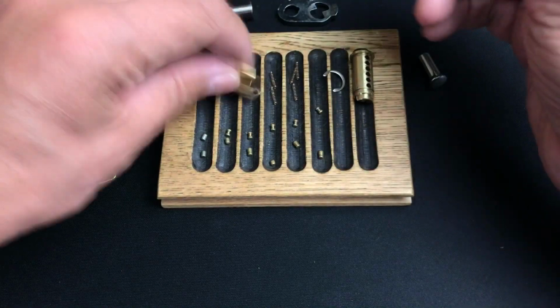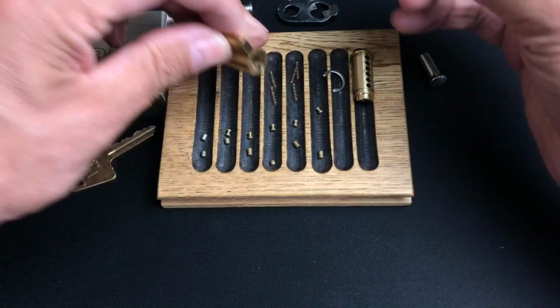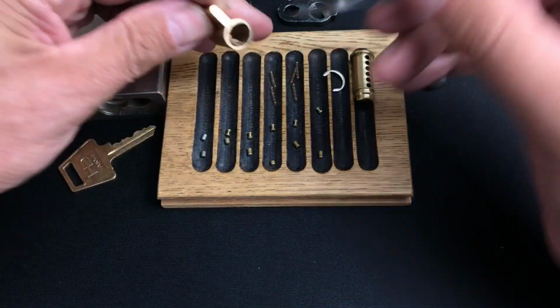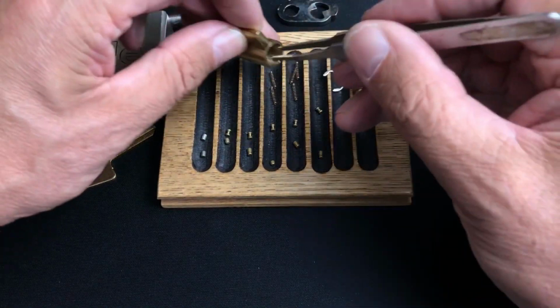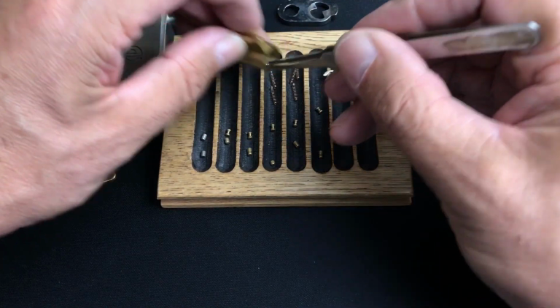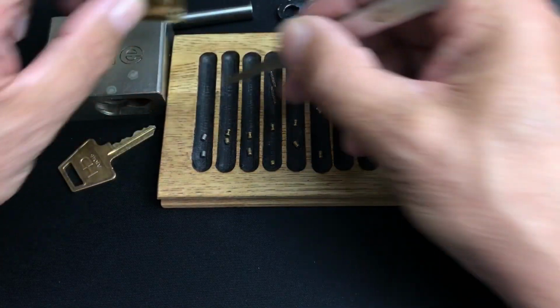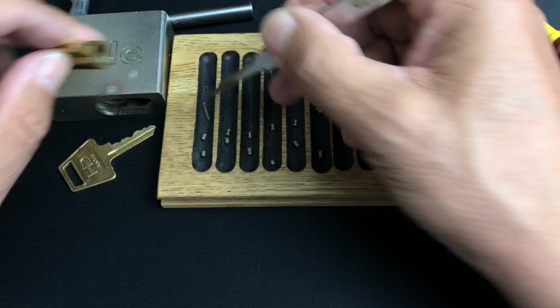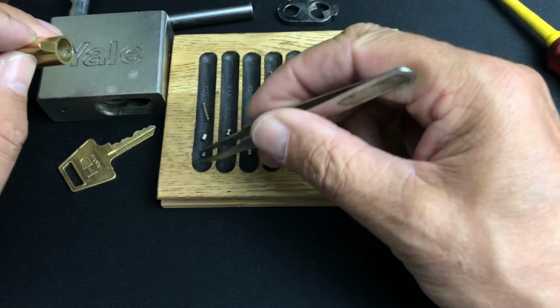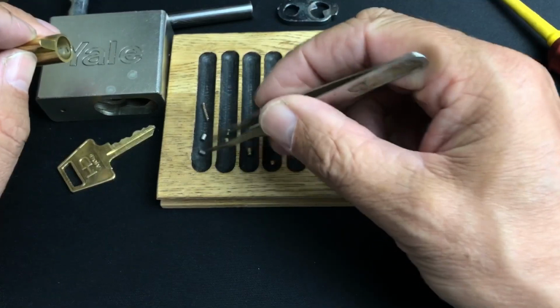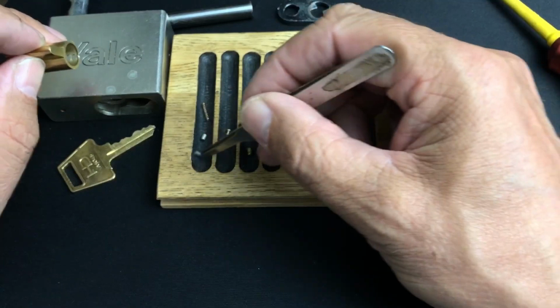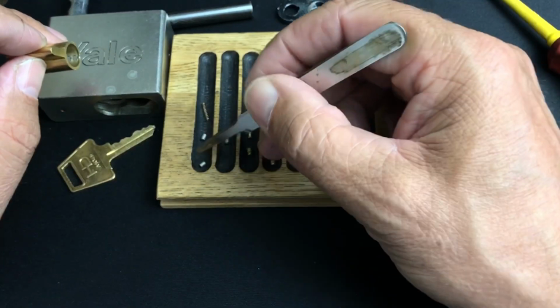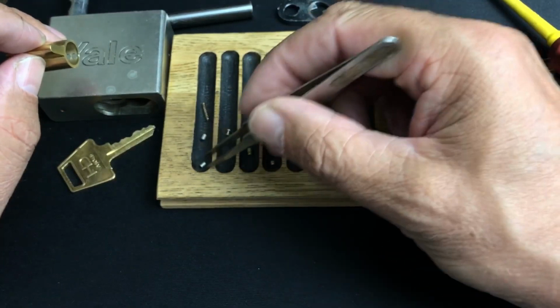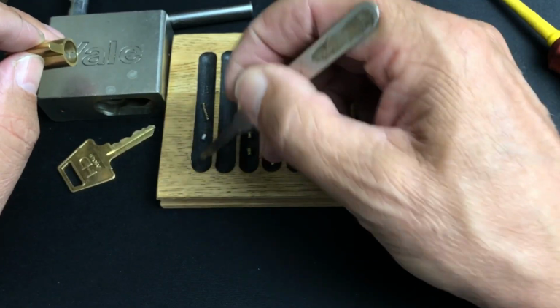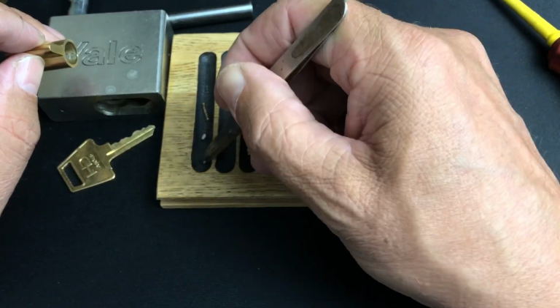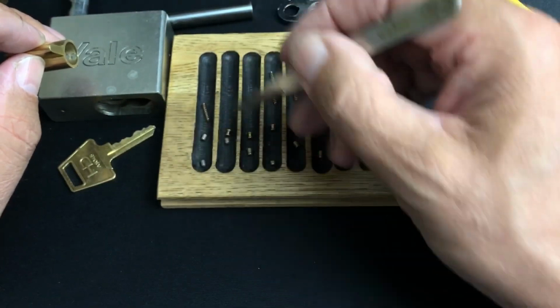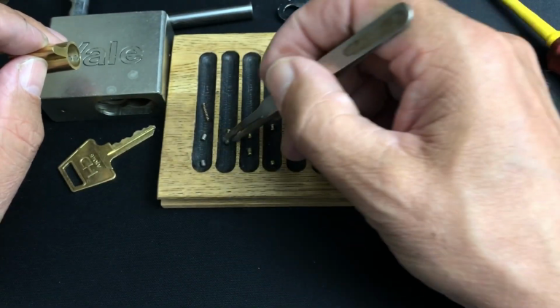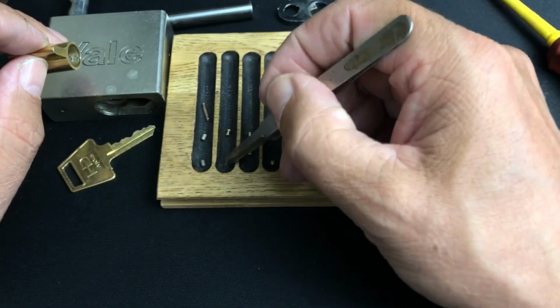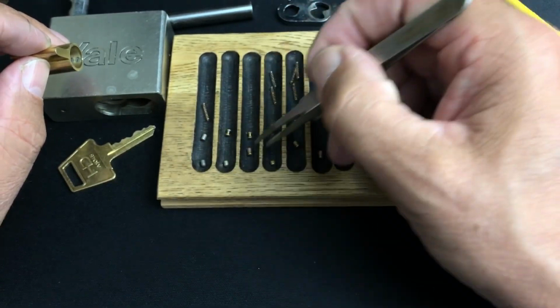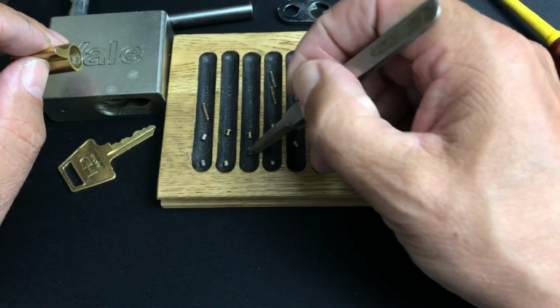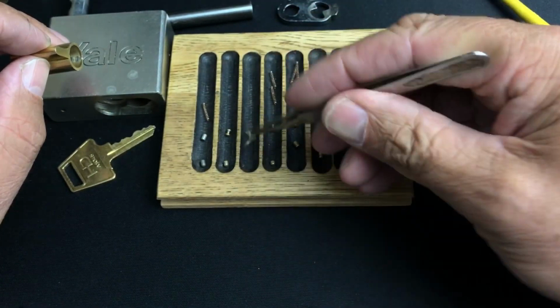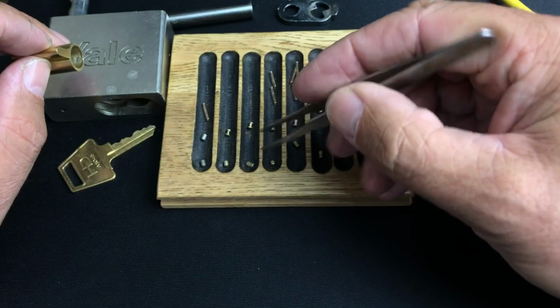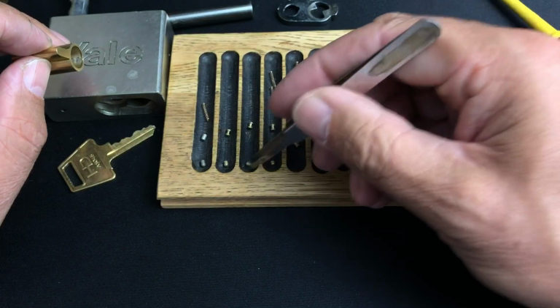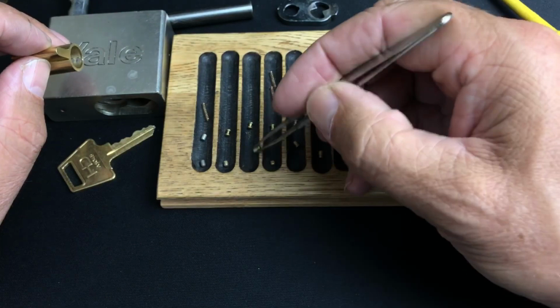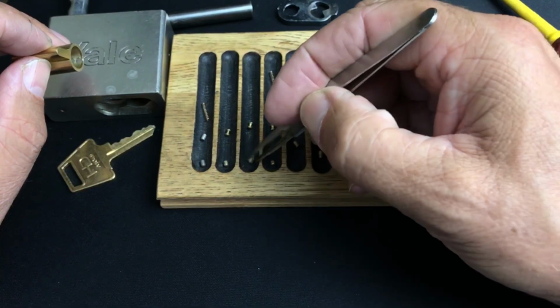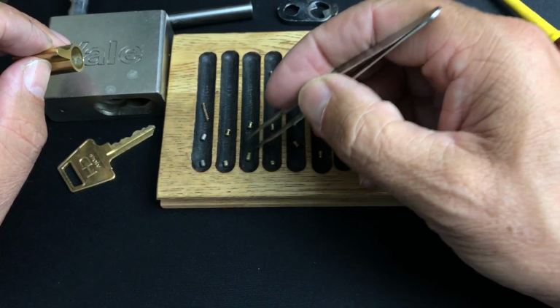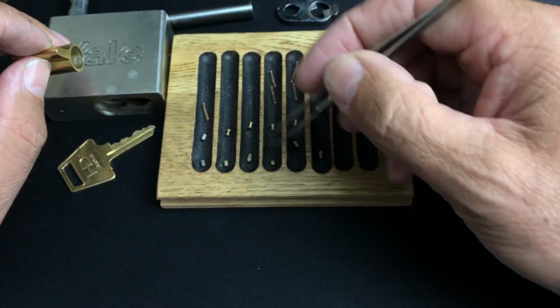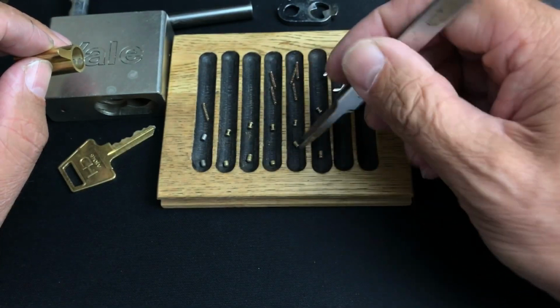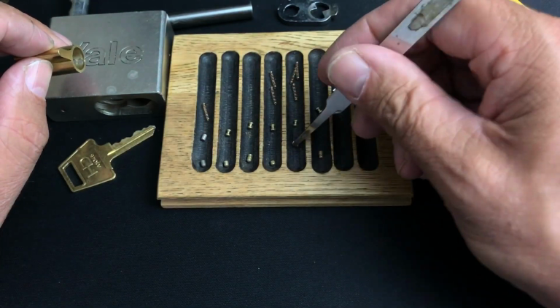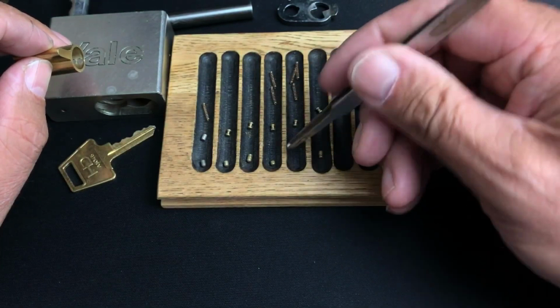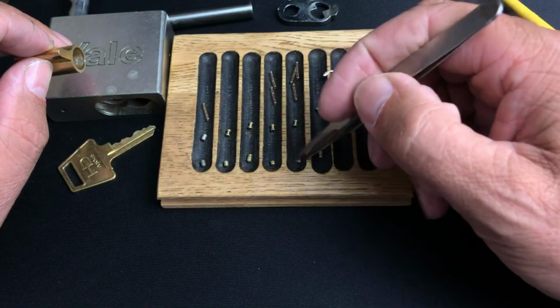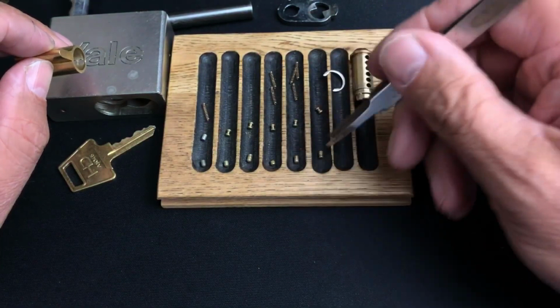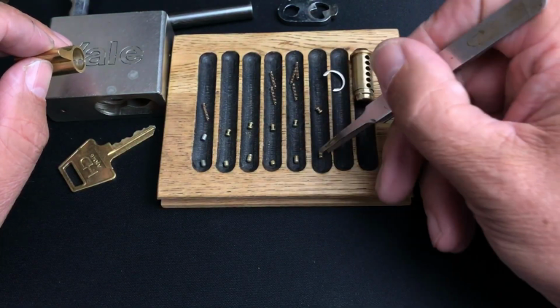Yes, all standard springs there as well. Let's just get these orientated nice and neat for you guys and we'll have a quick look at the pins, then we'll be on to the next lock.